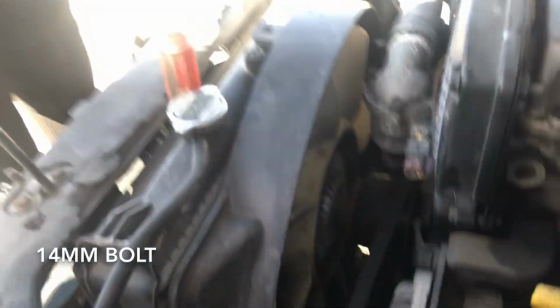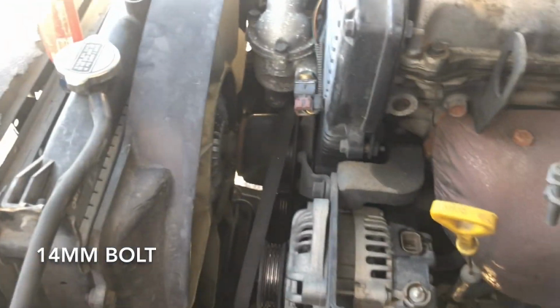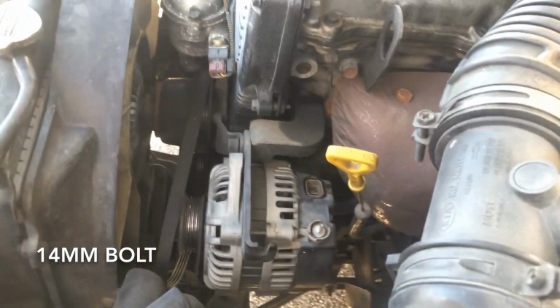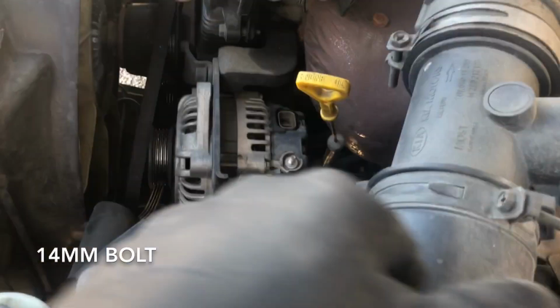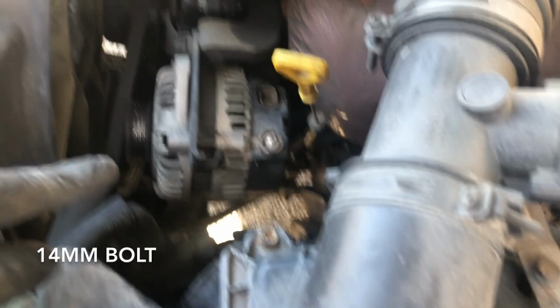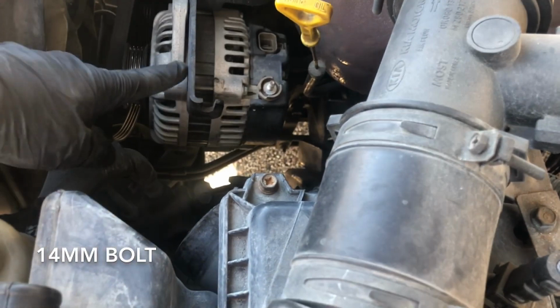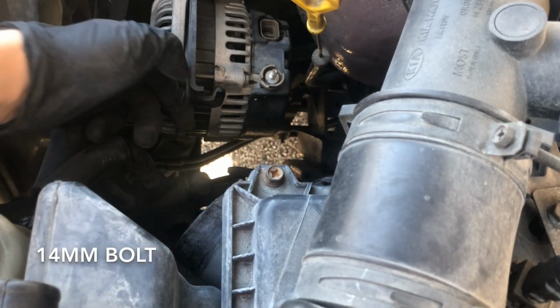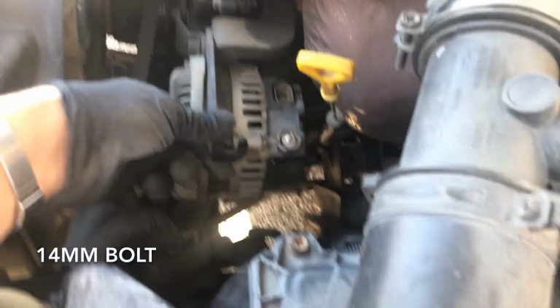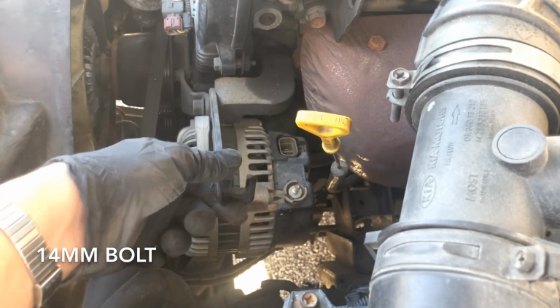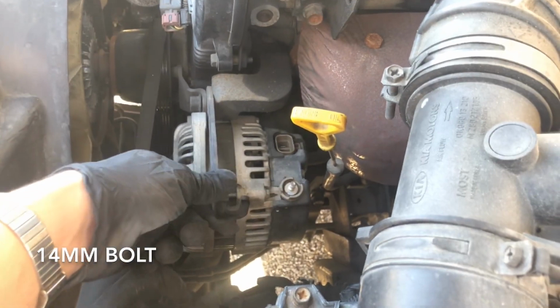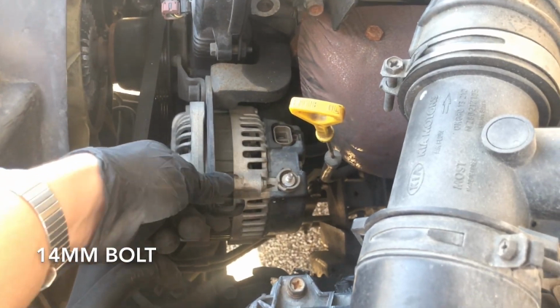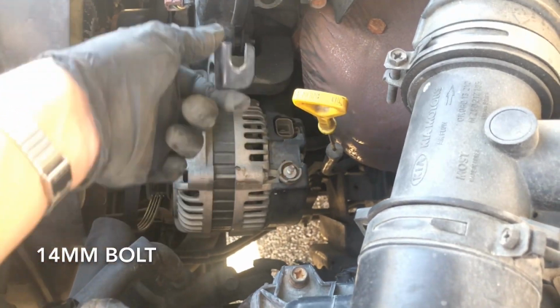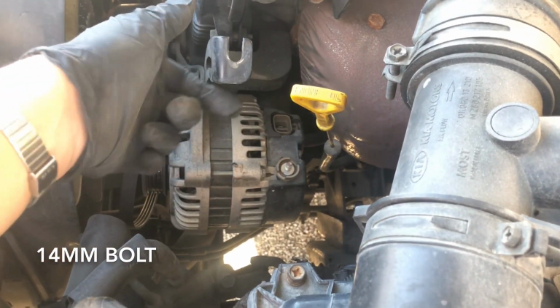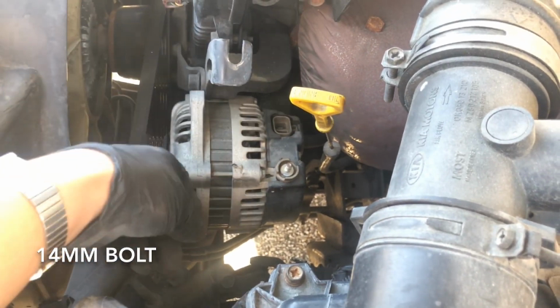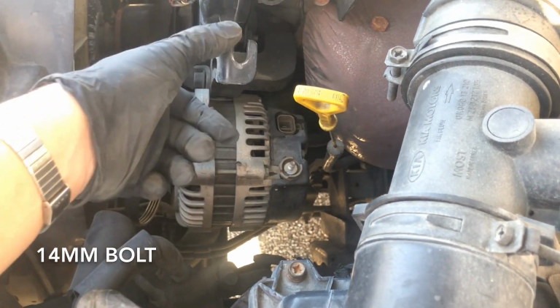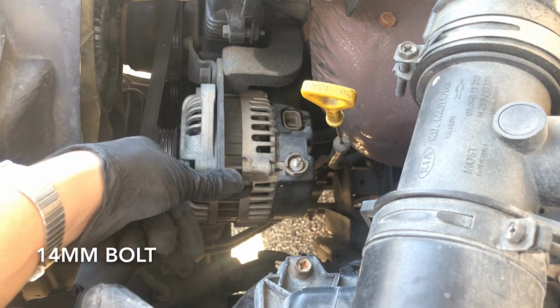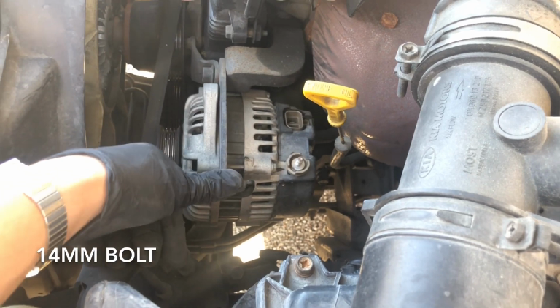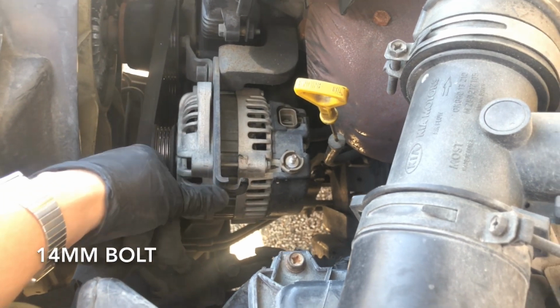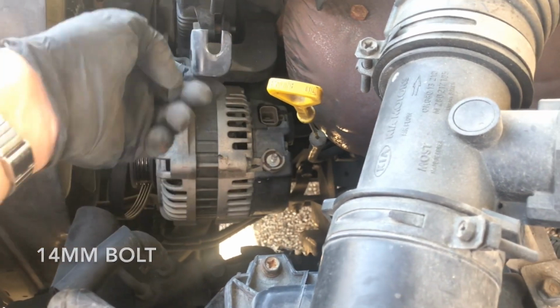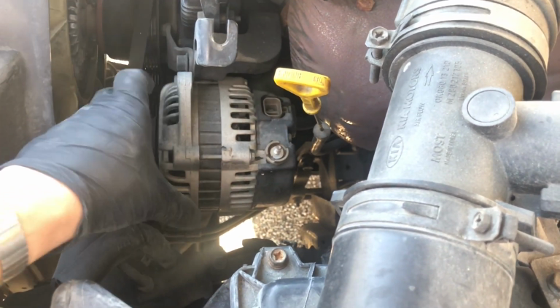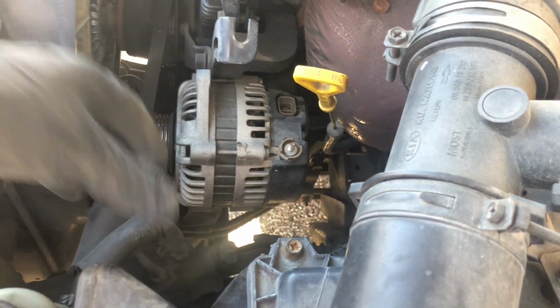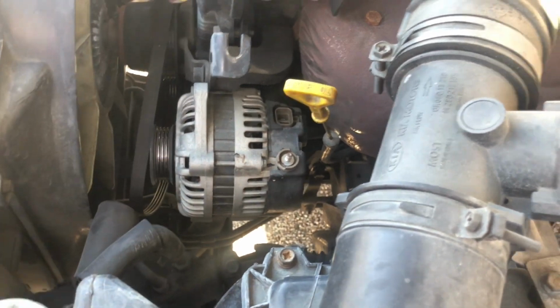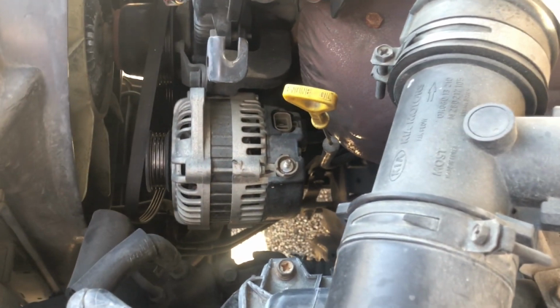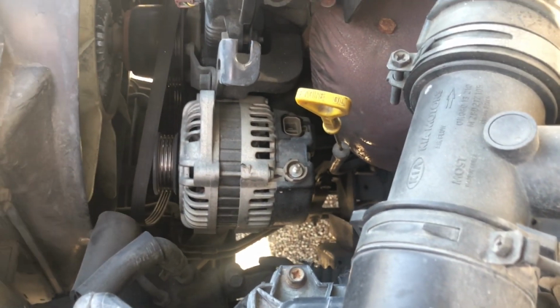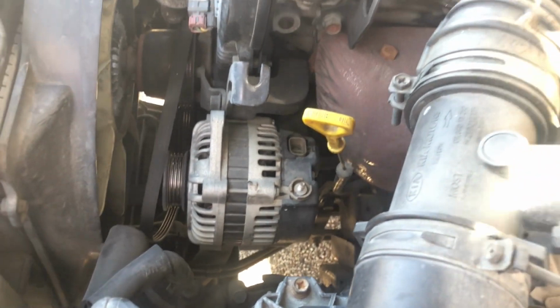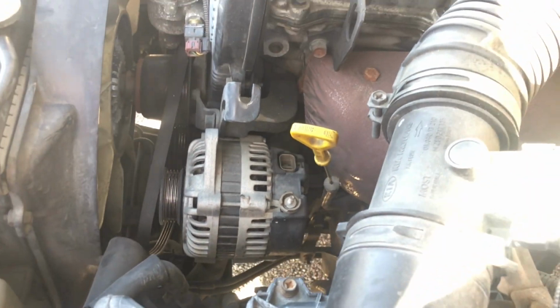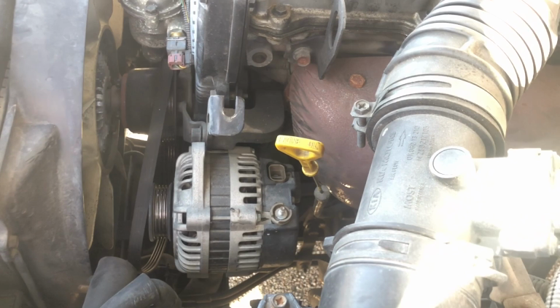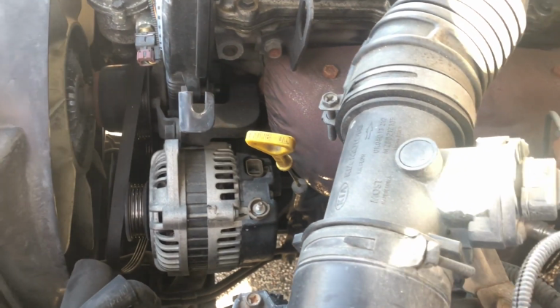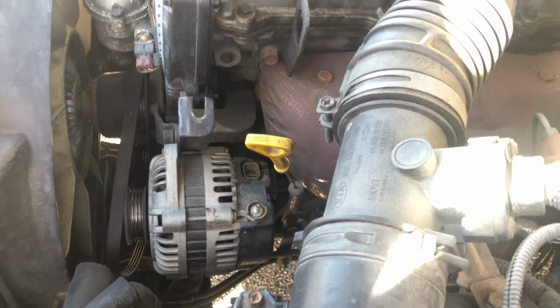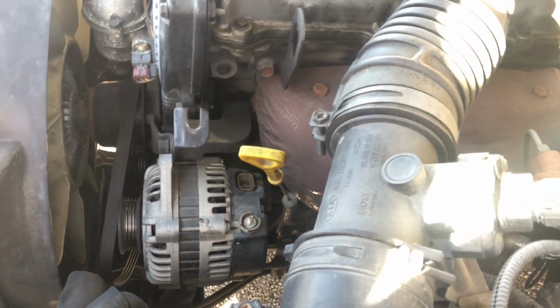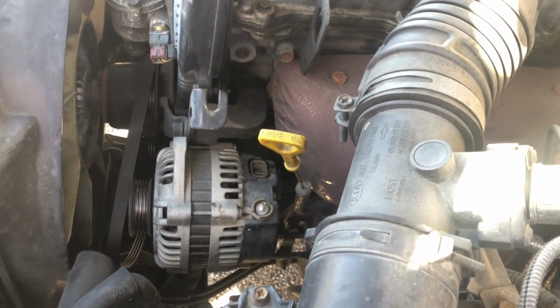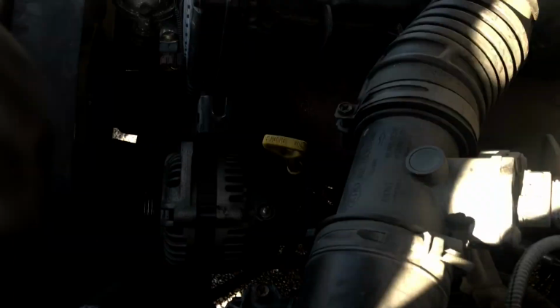This bracket here may bother you, but as you can see you can move it up and down. Move it up and the alternator is gonna come right out. Very easy, very quick job — that way you can check your alternator, replace it, or whatever you need.